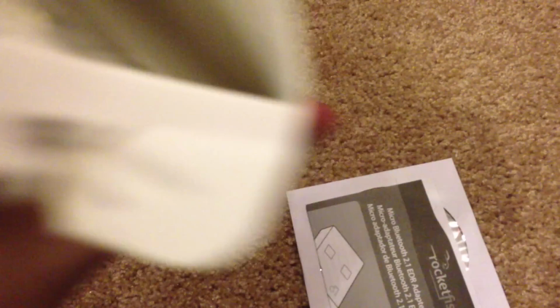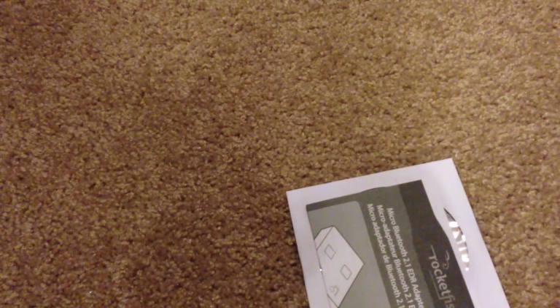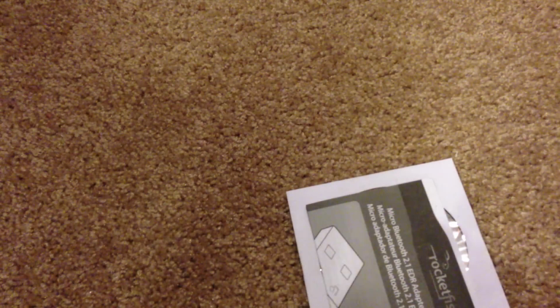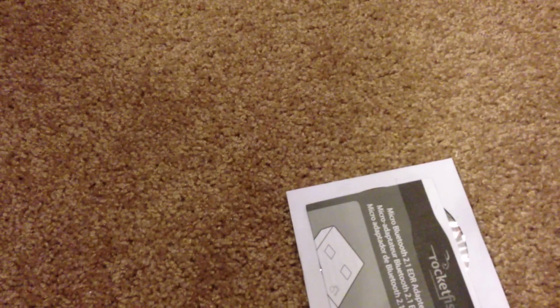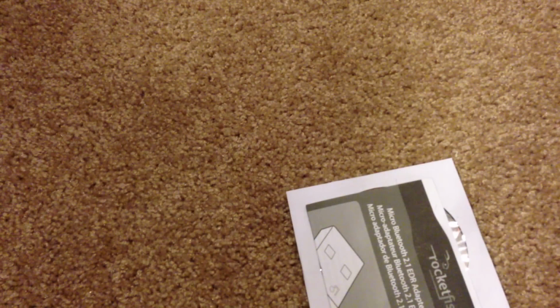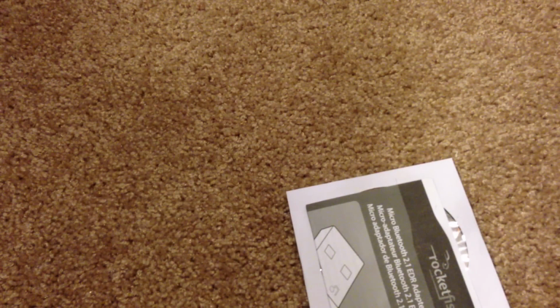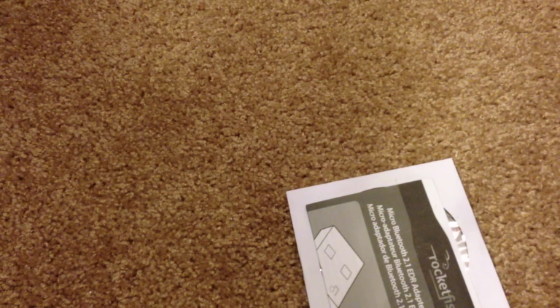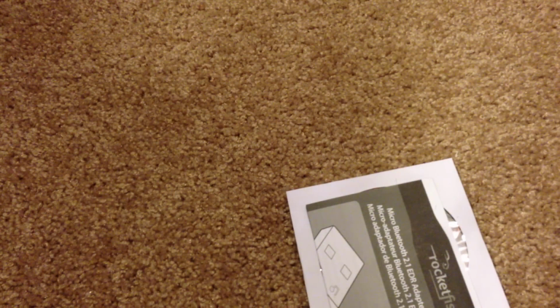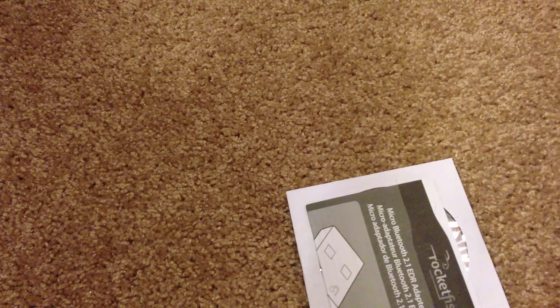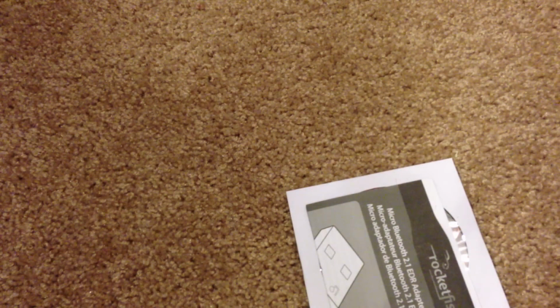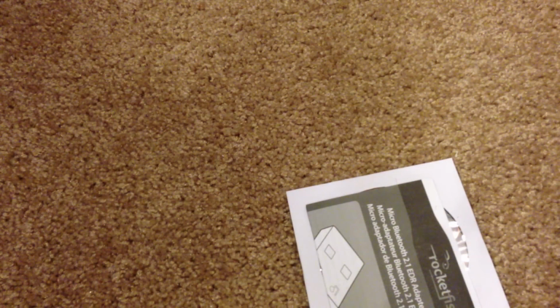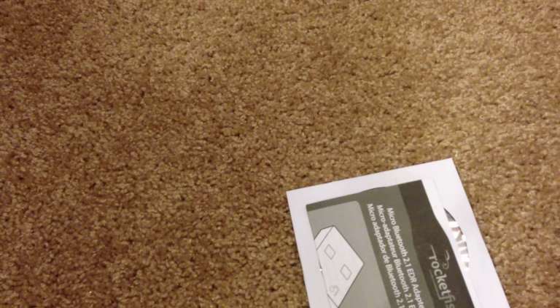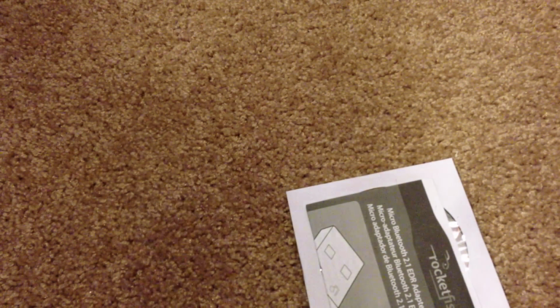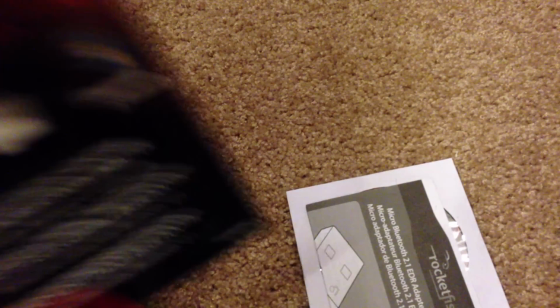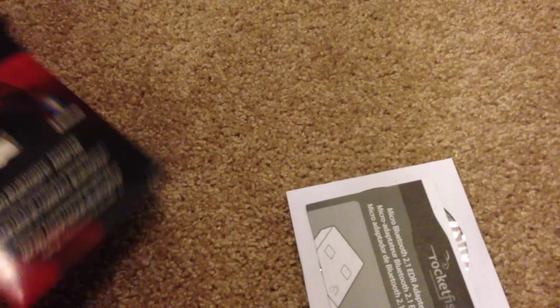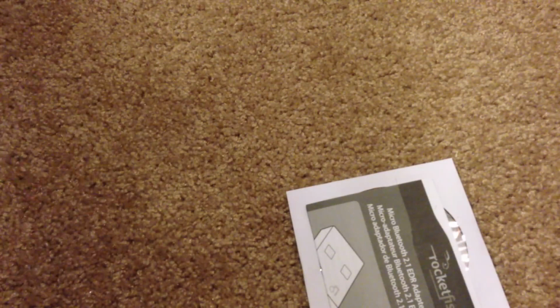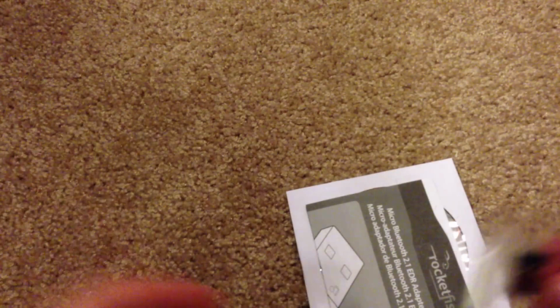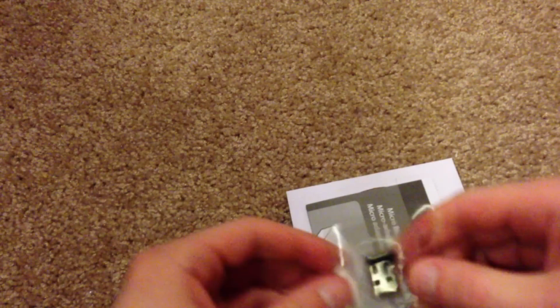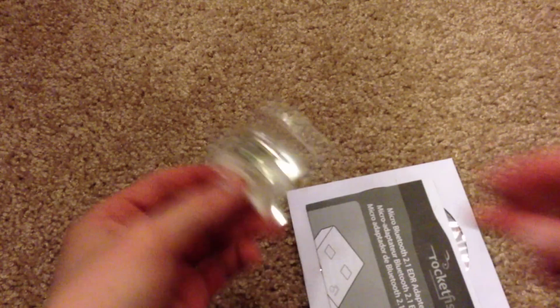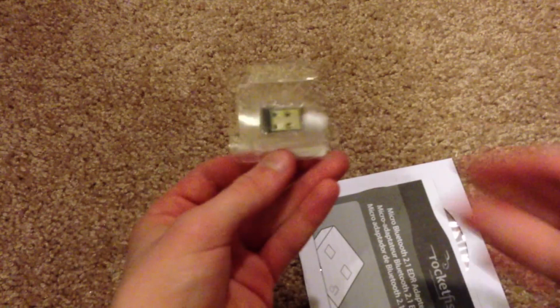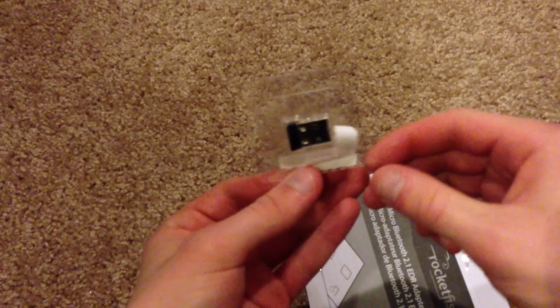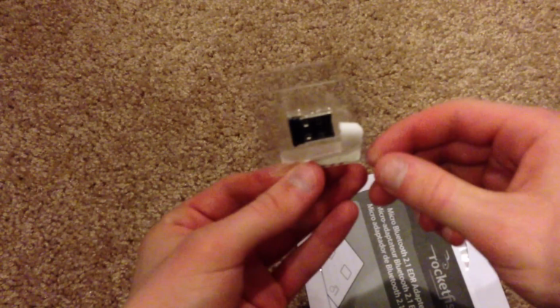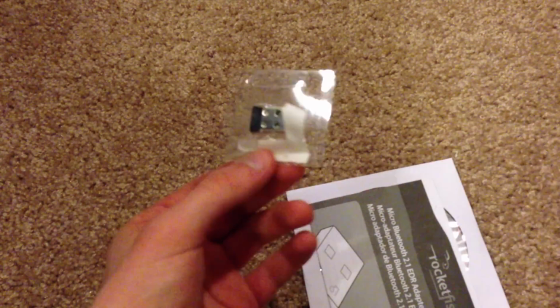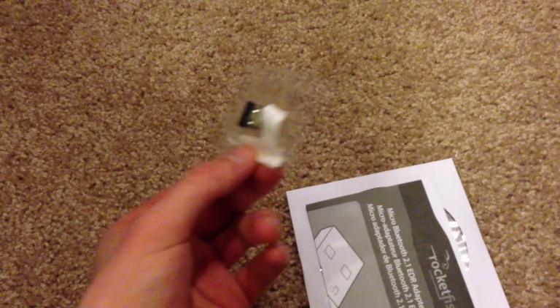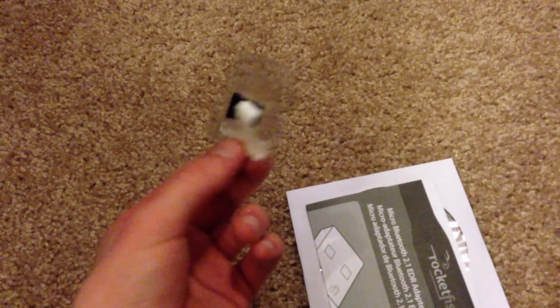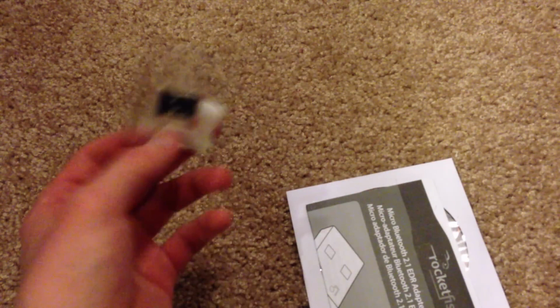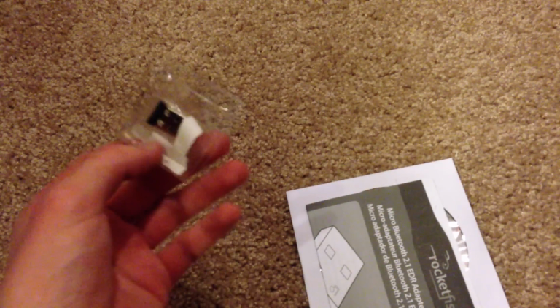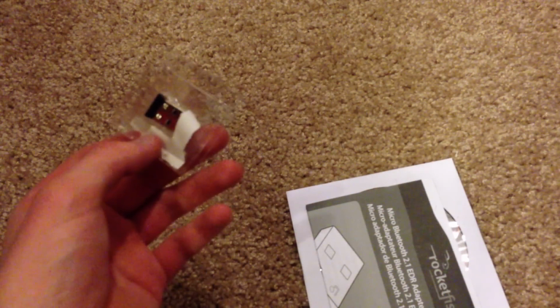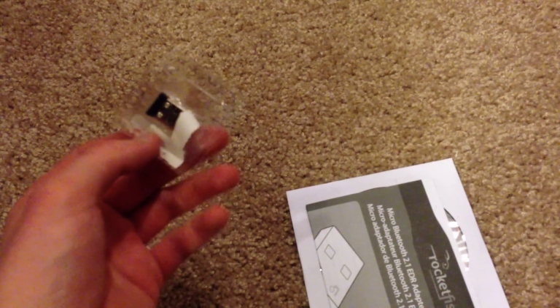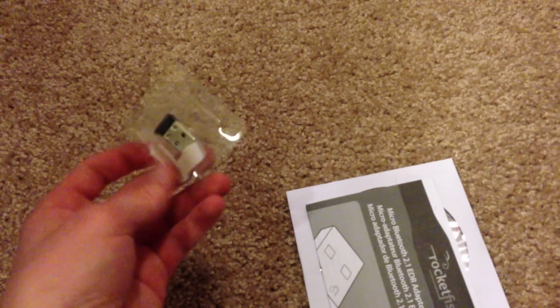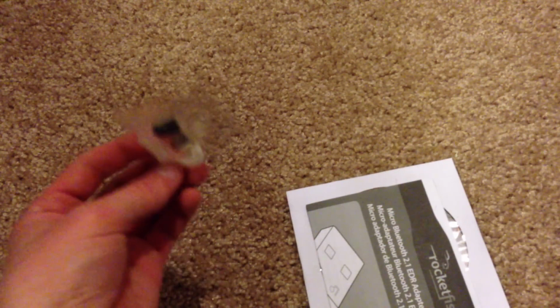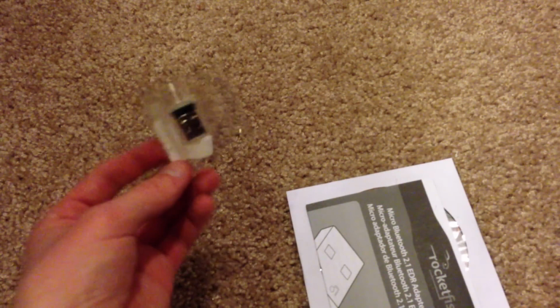They do not want you to get this out. Okay, the box is off. Got the micro Bluetooth adapter out, finally.